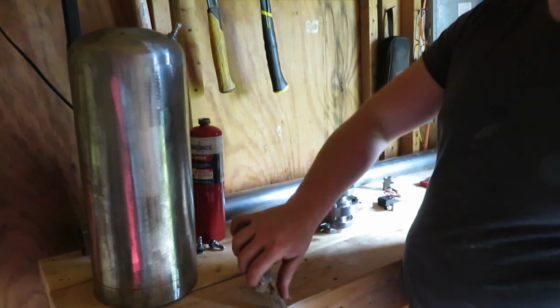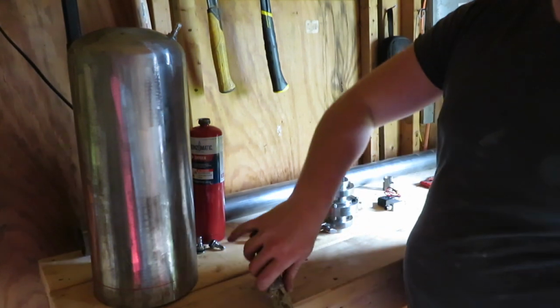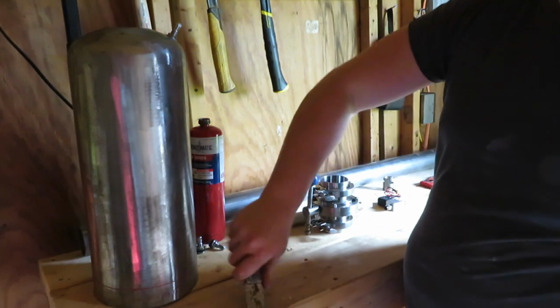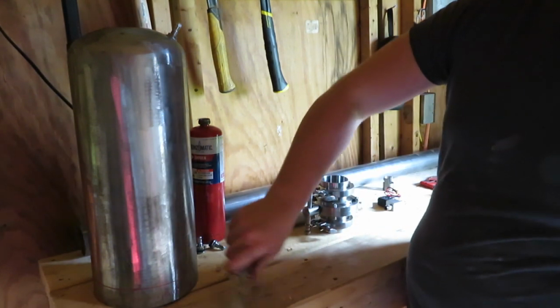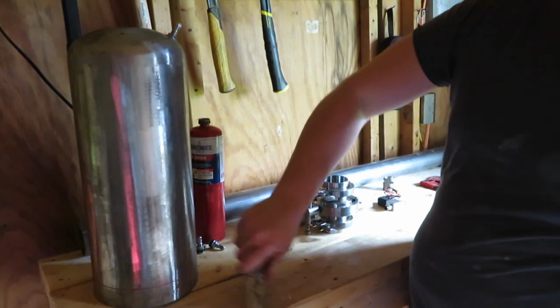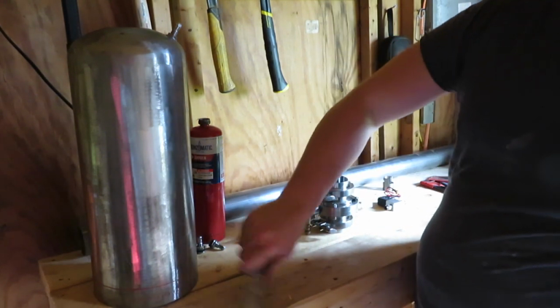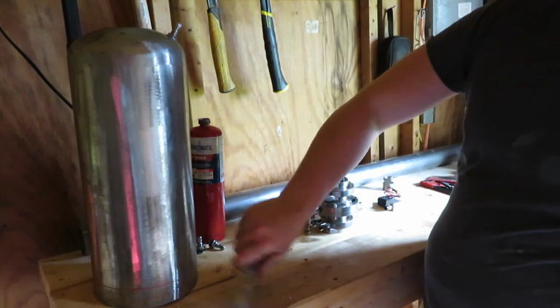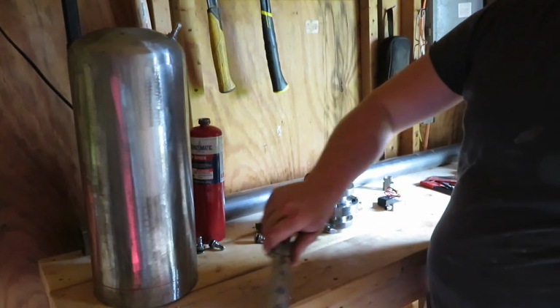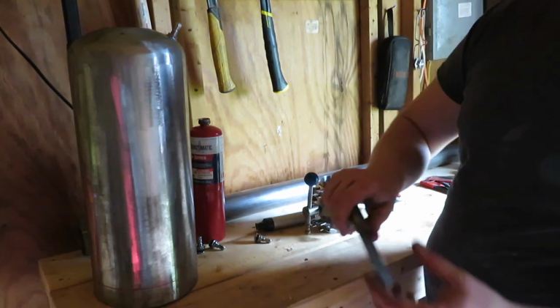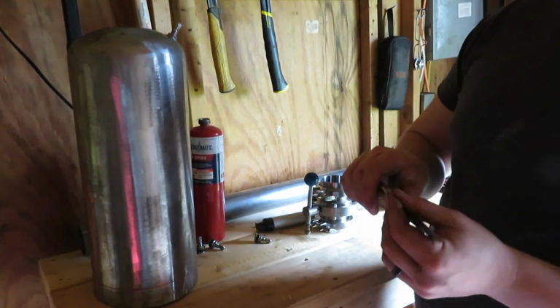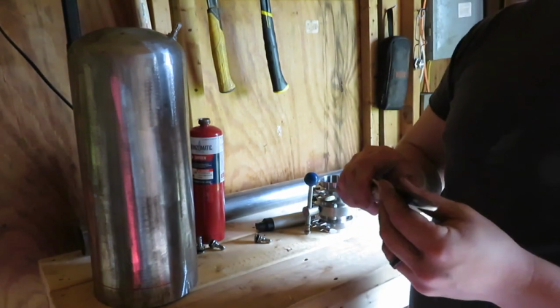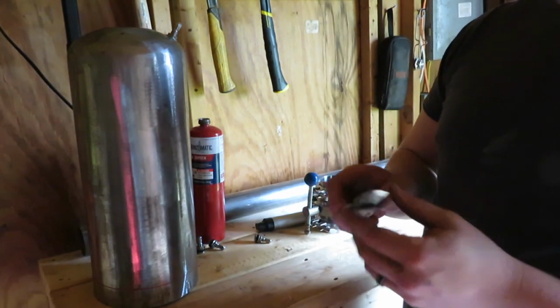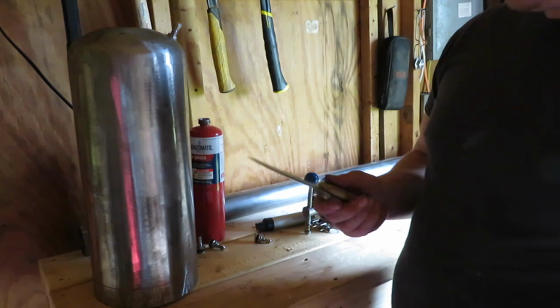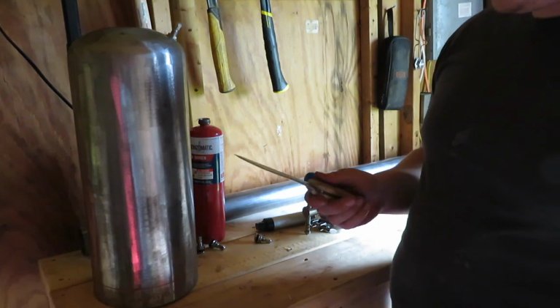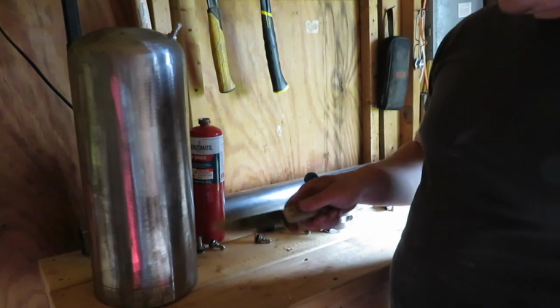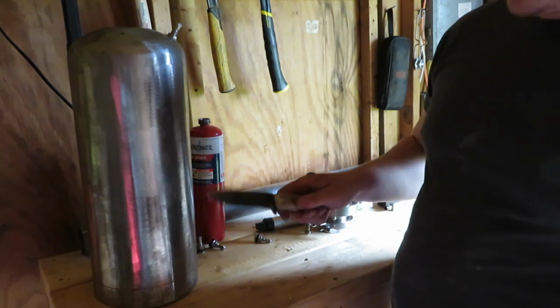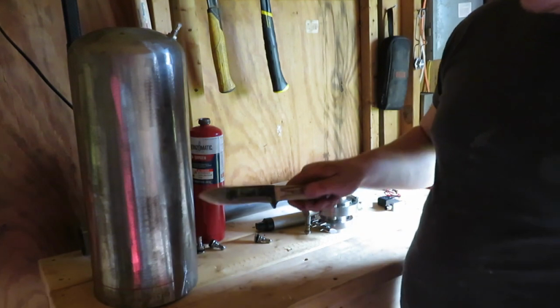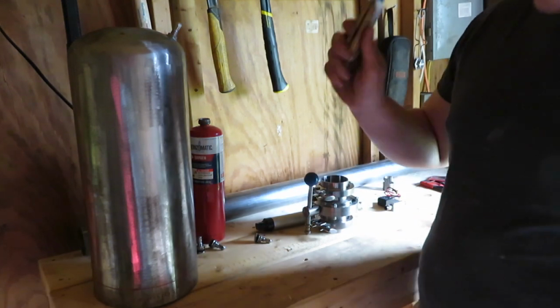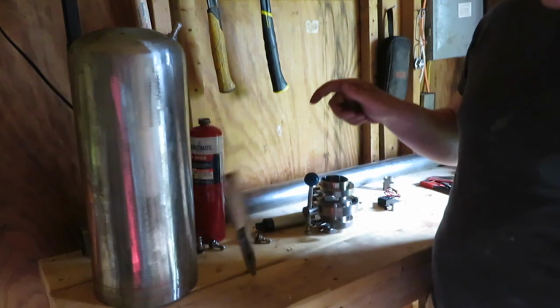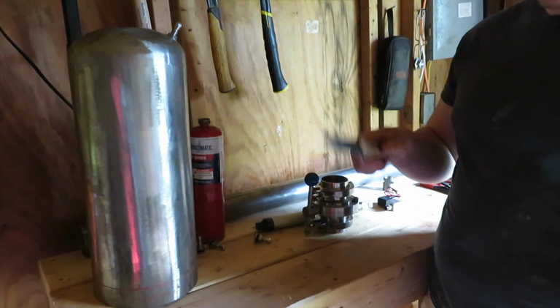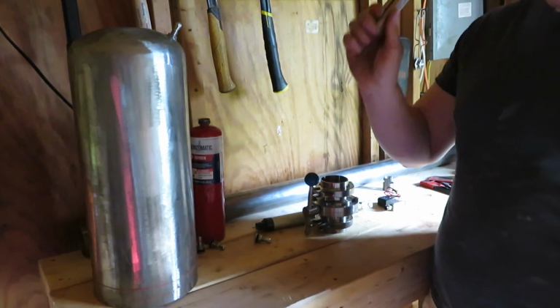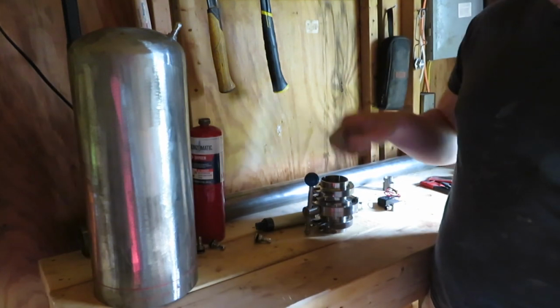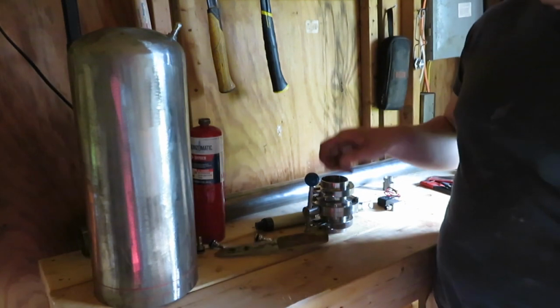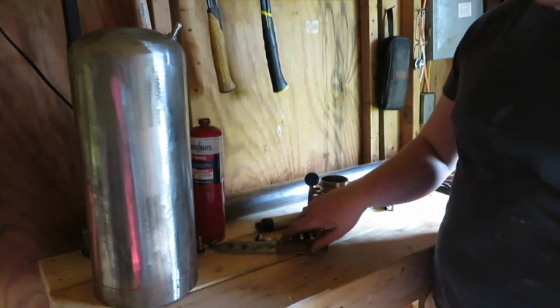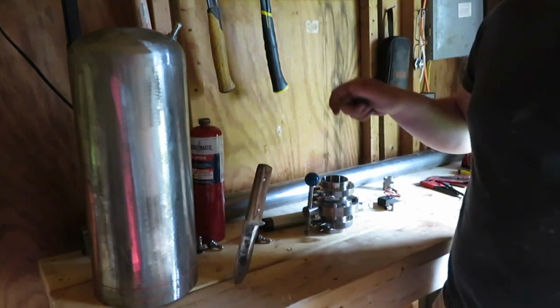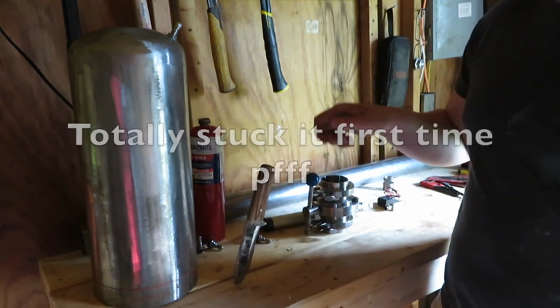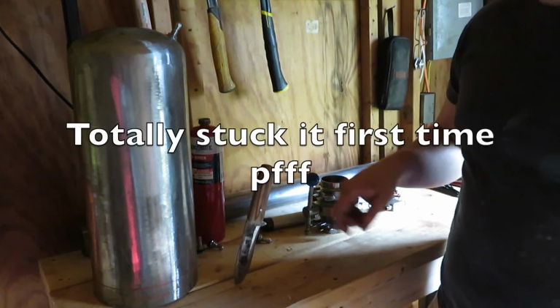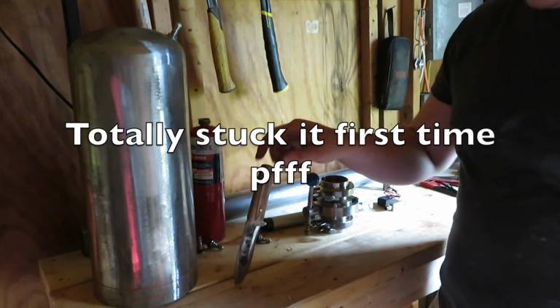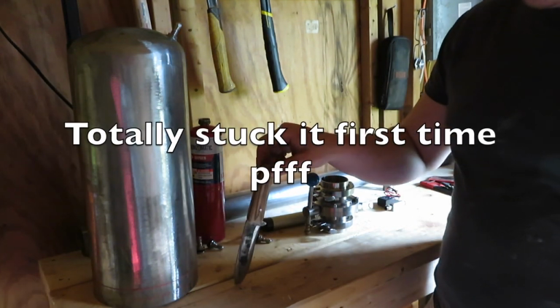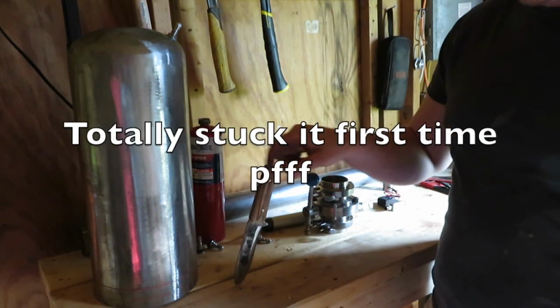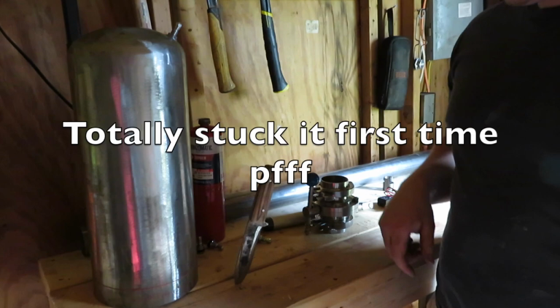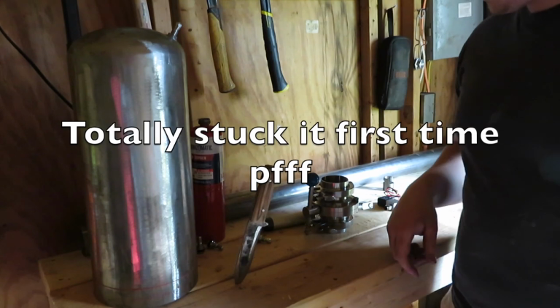Nice and sharp, hardened steel, so it's nice and hard.